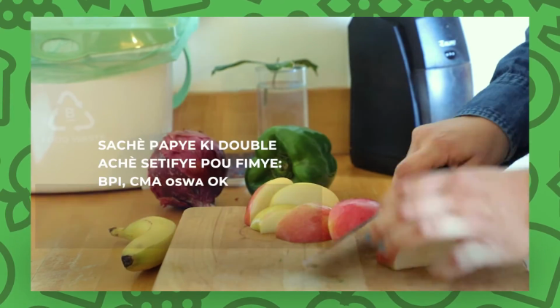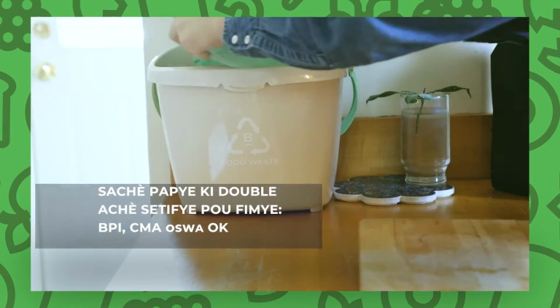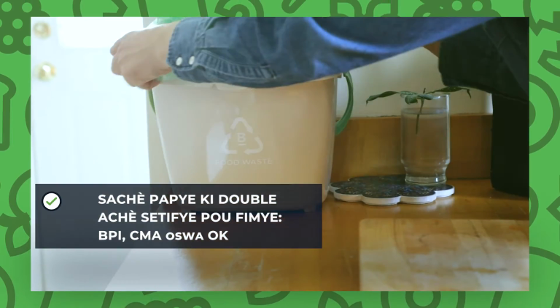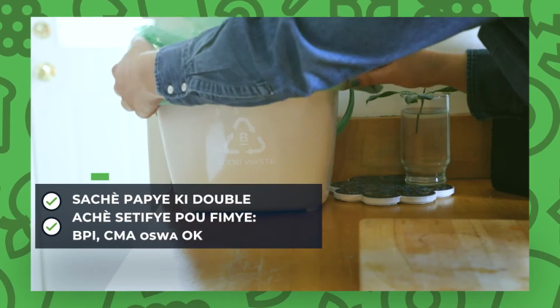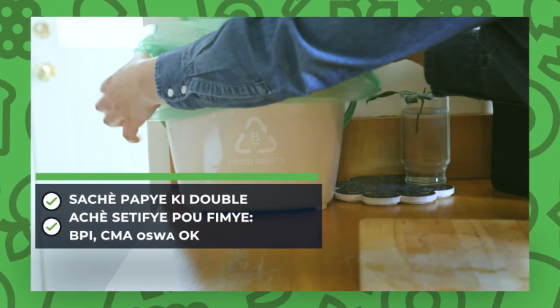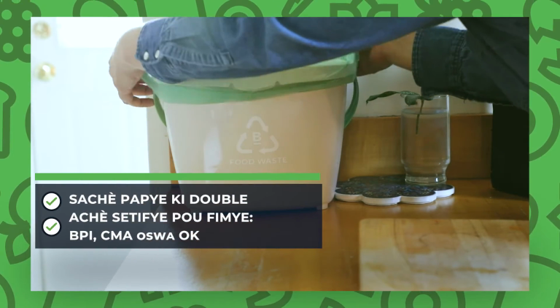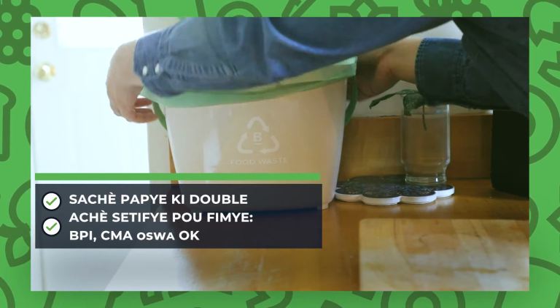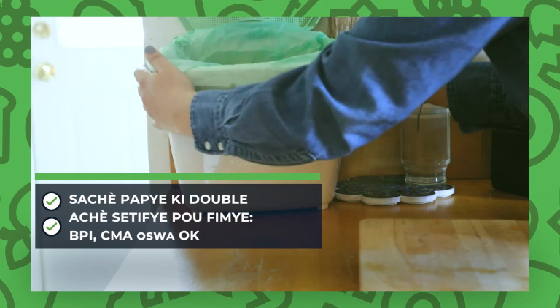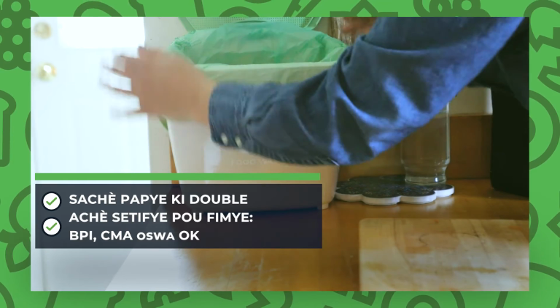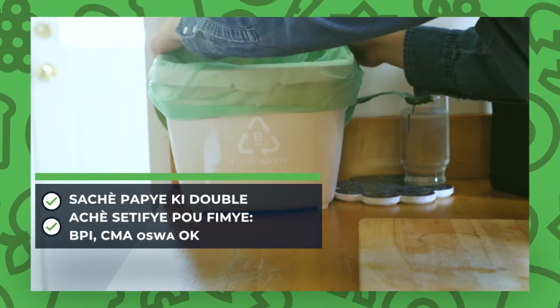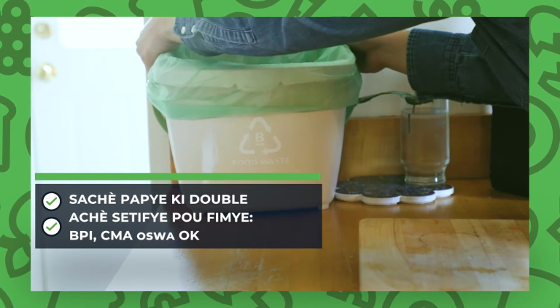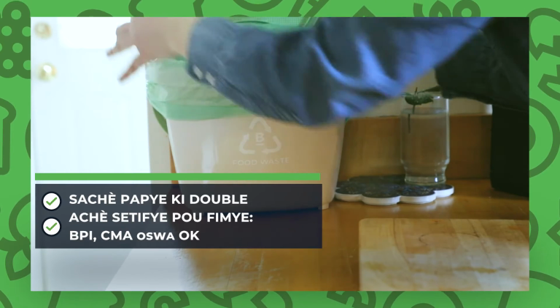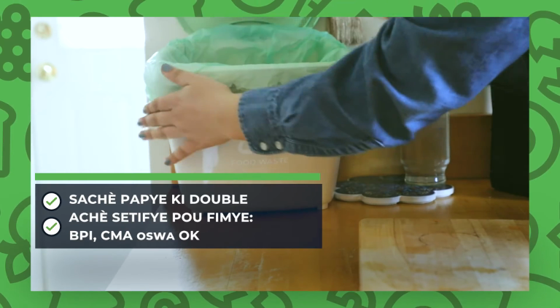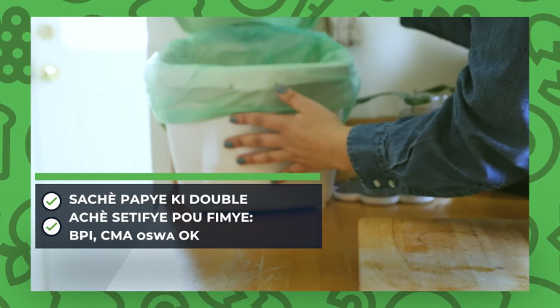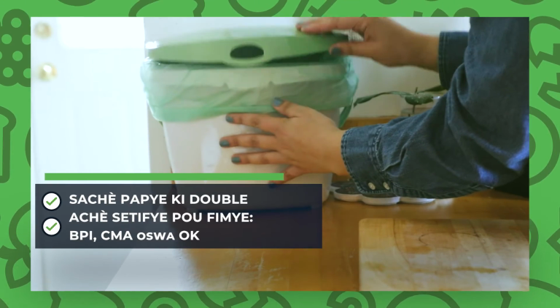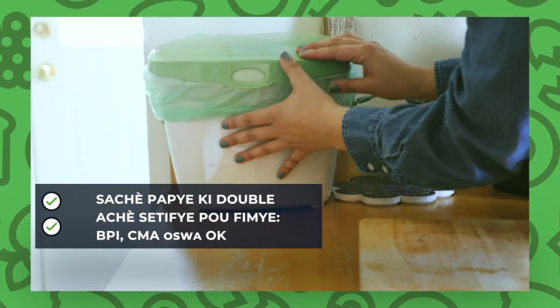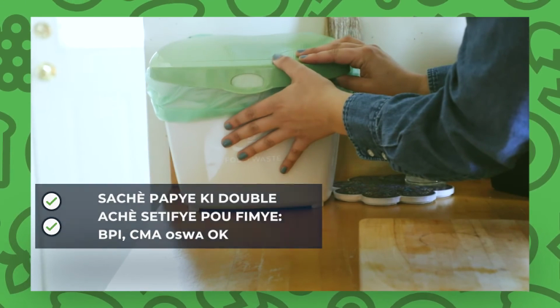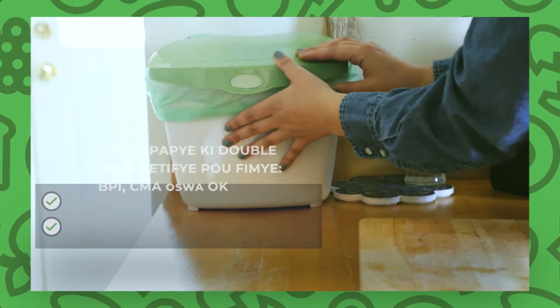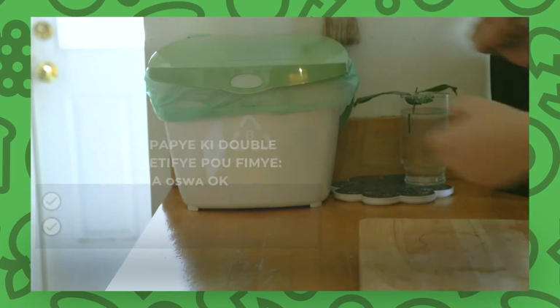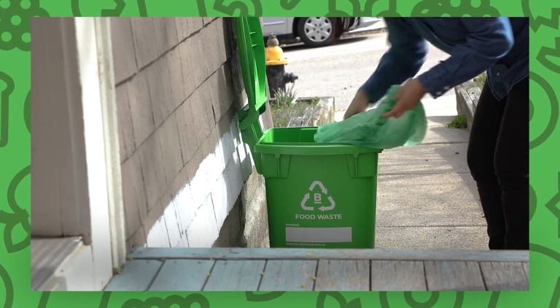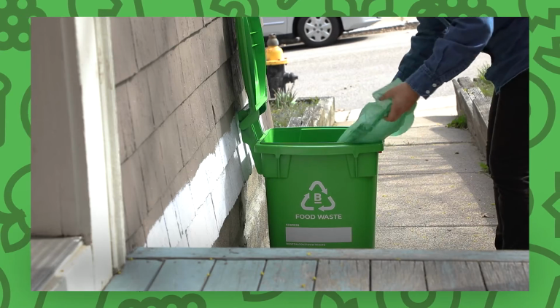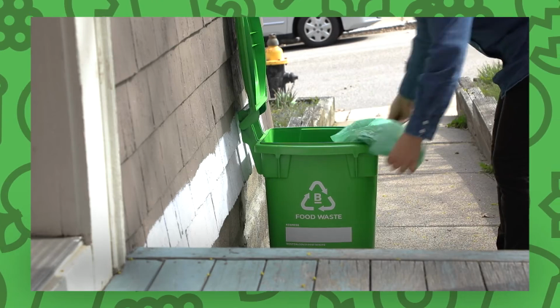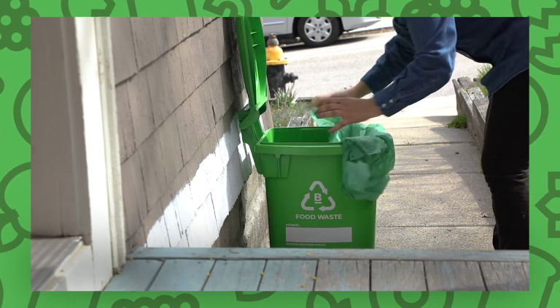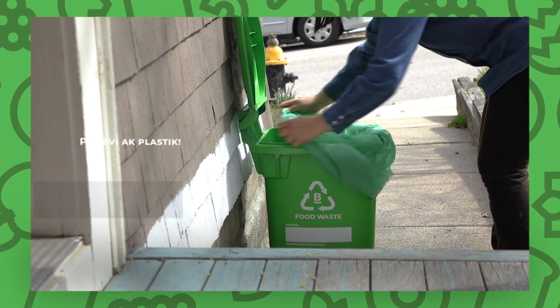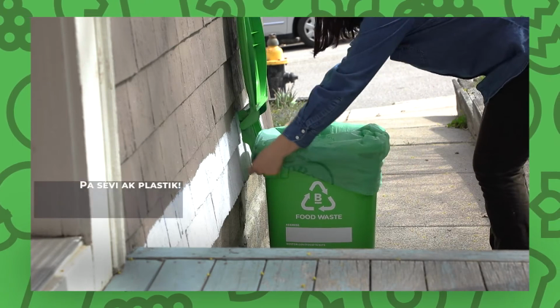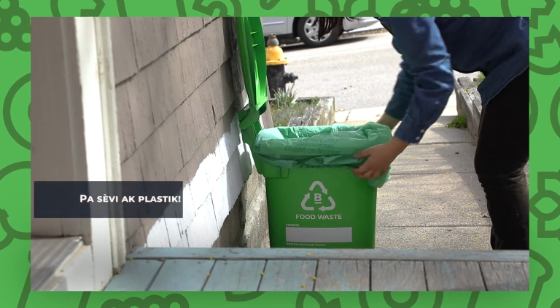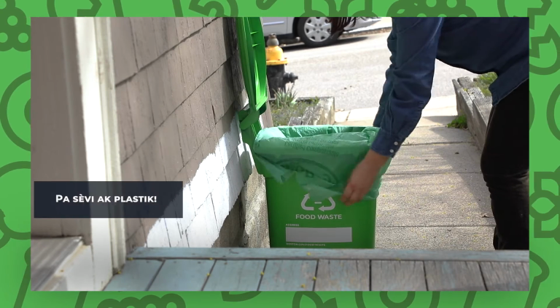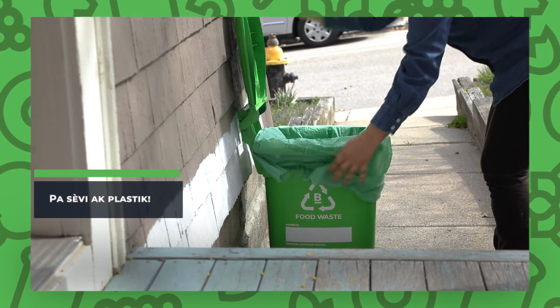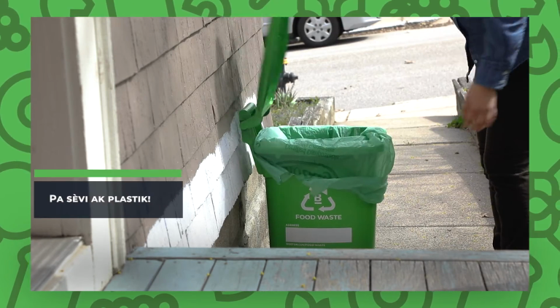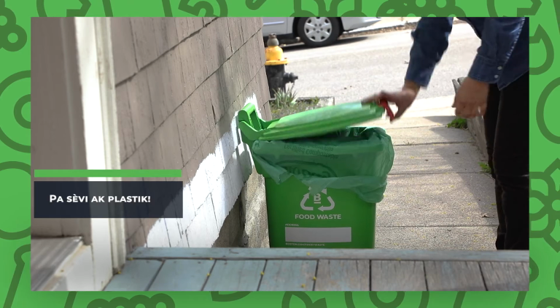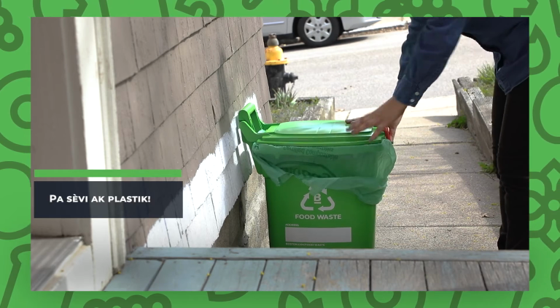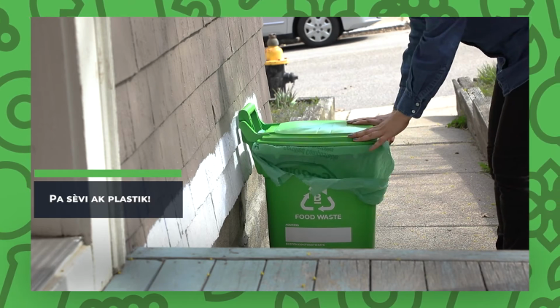Line your bin to ensure it can be emptied. You can use a double-lined paper bag or BPI, CMA, or OK Compost certified compostable bin liners. You can choose to either line your kitchen container or your curbside bin. You may not use plastic to line your bins.